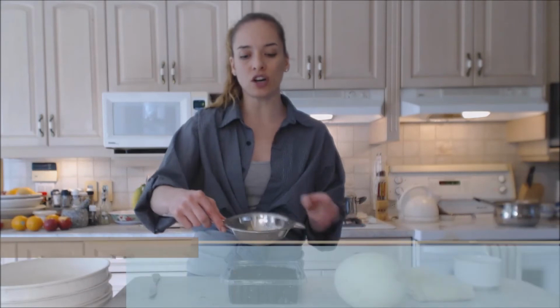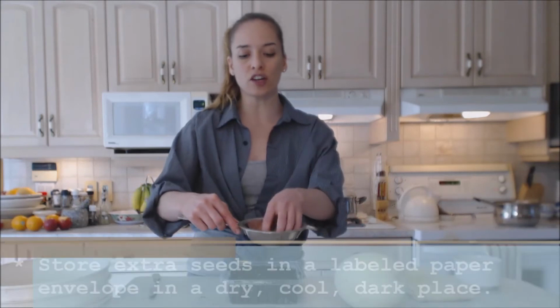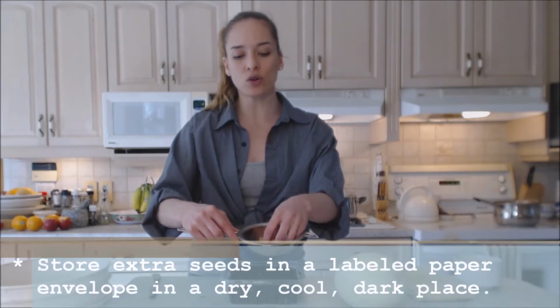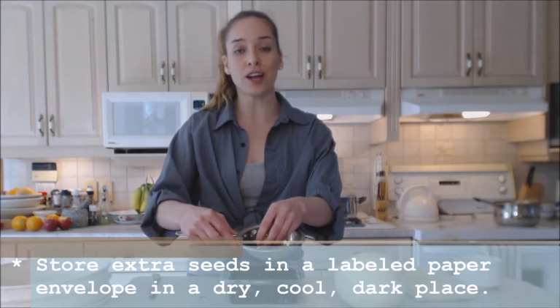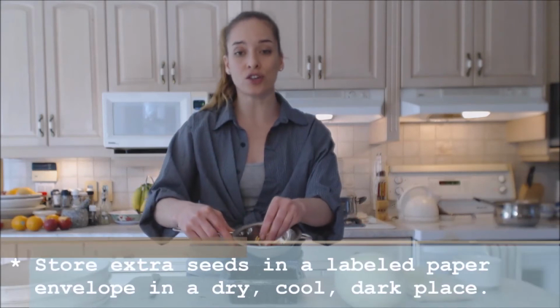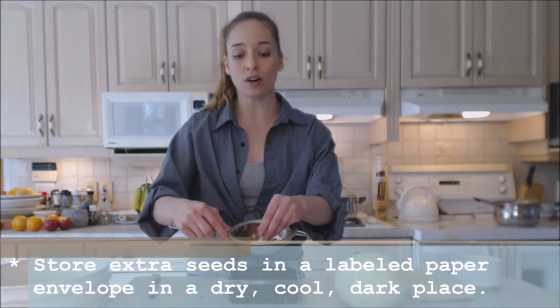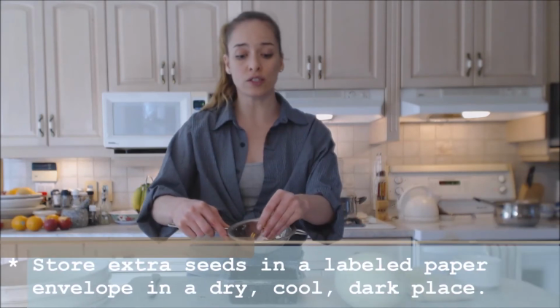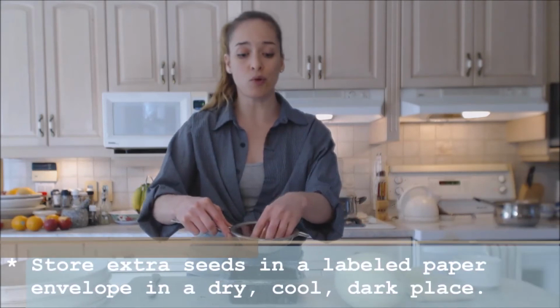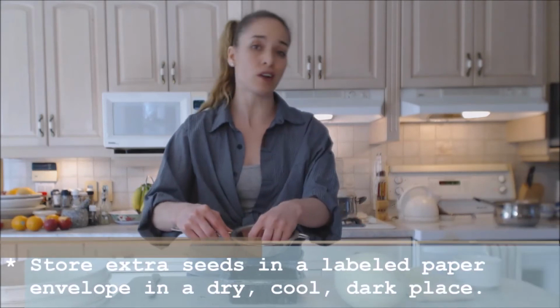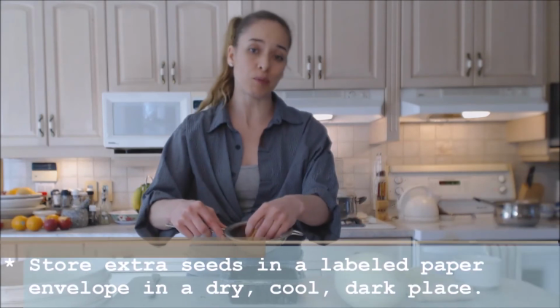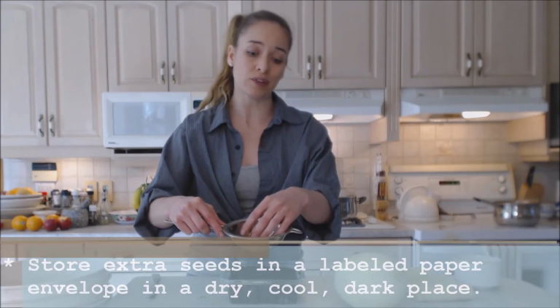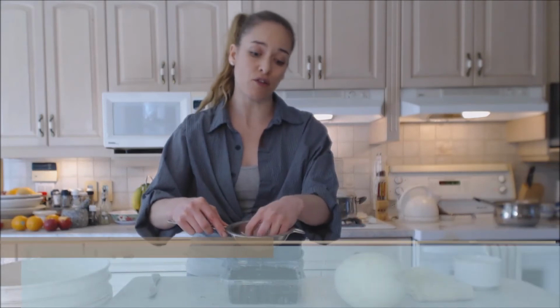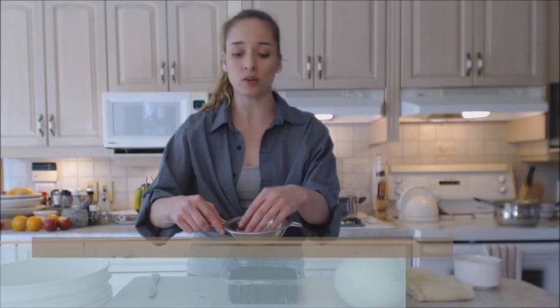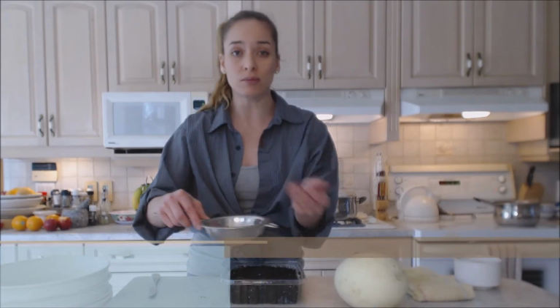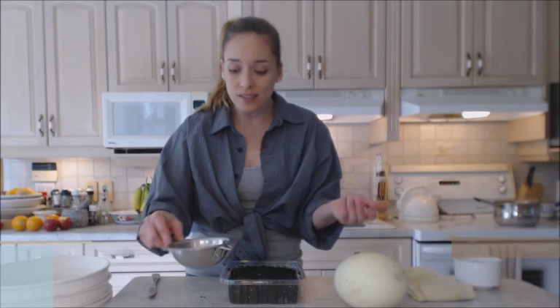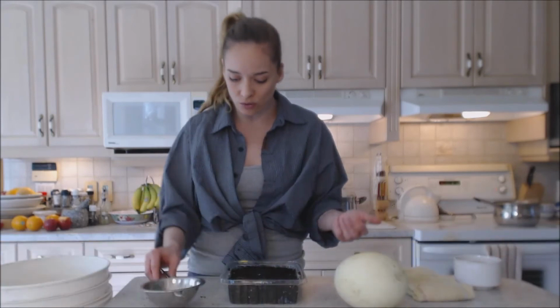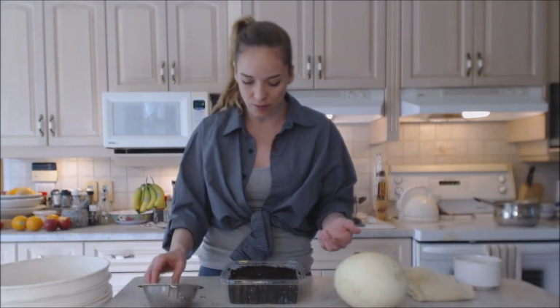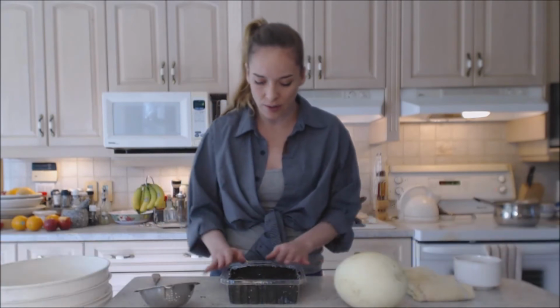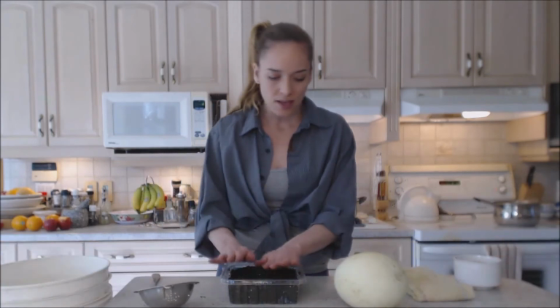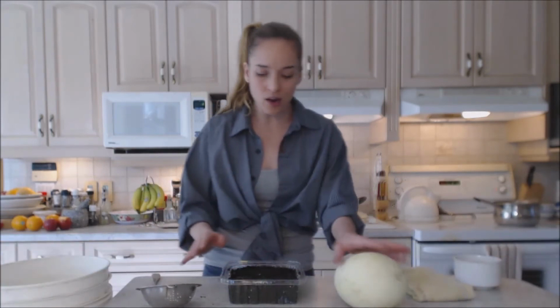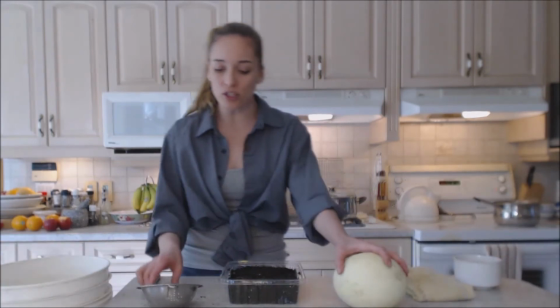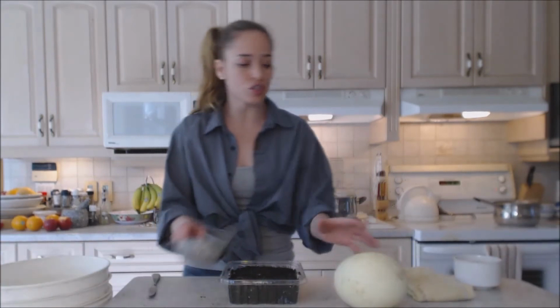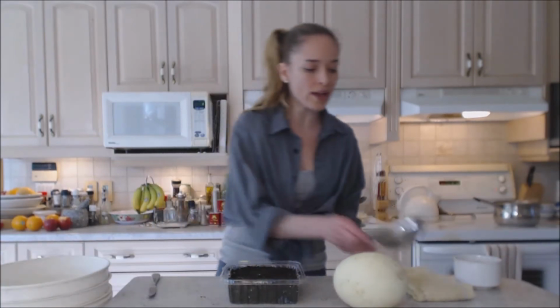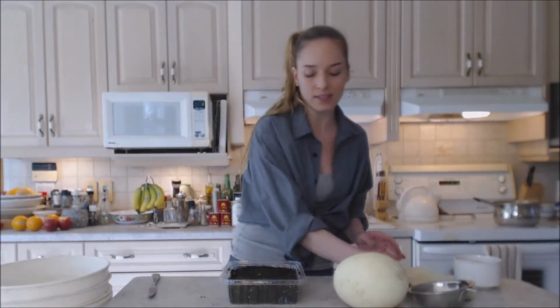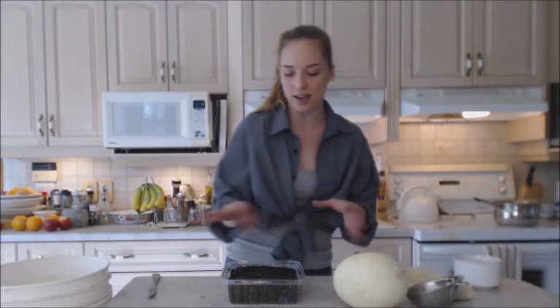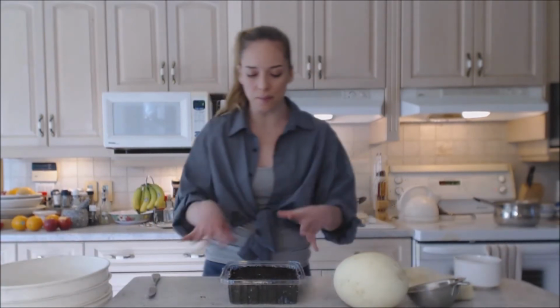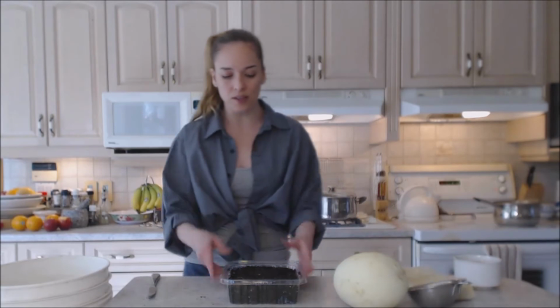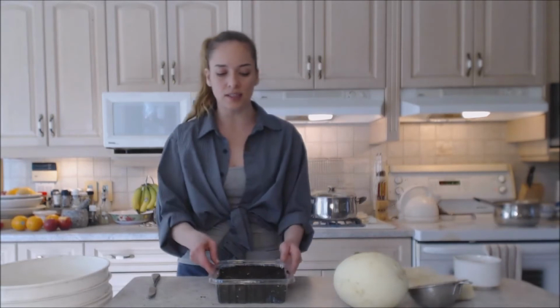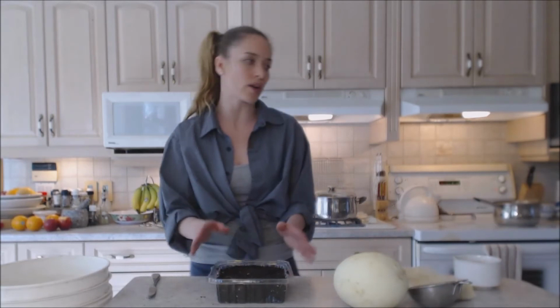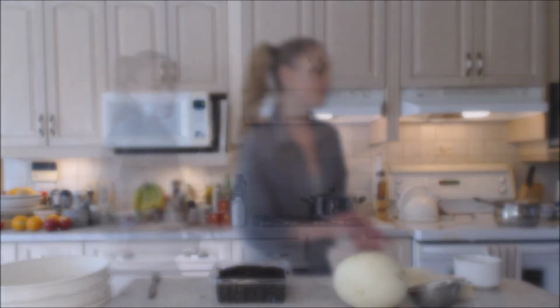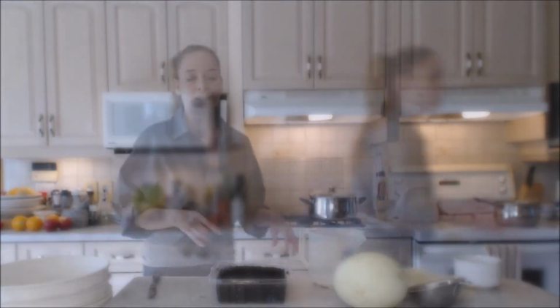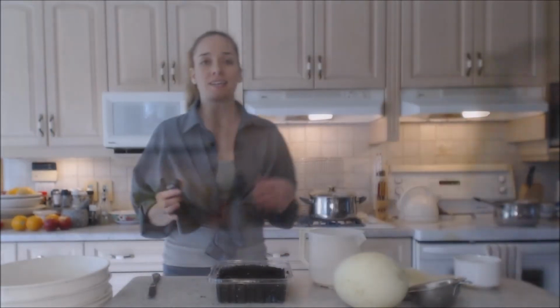The remaining seeds are going to go into an envelope in the dark and will be stored for next year, or for friends who want some seeds. Now I'm going to wet this seedling tray.